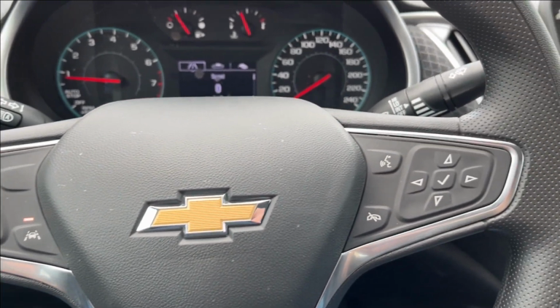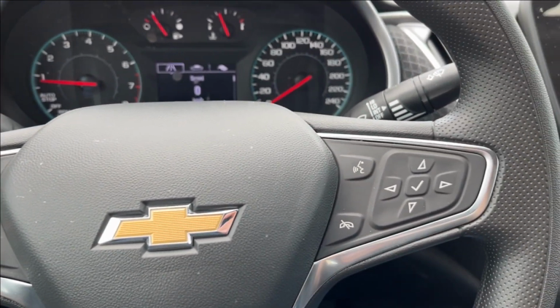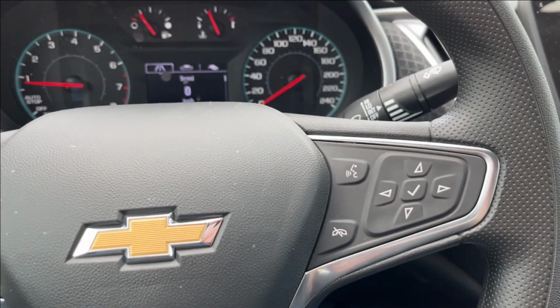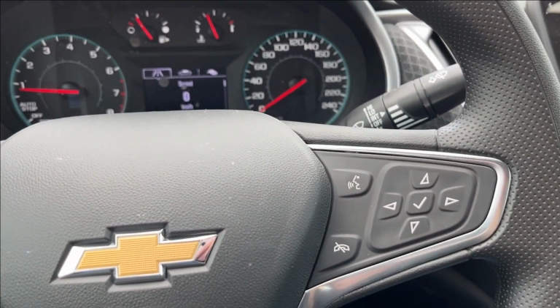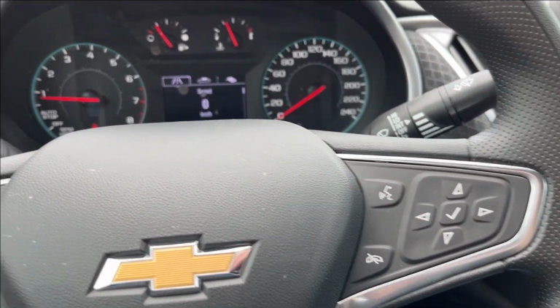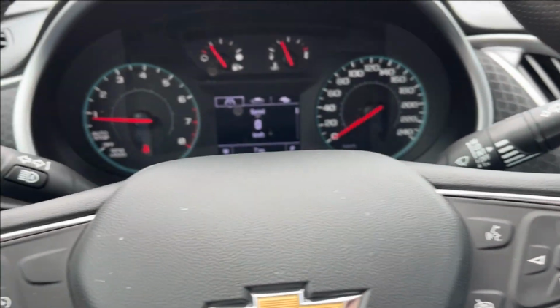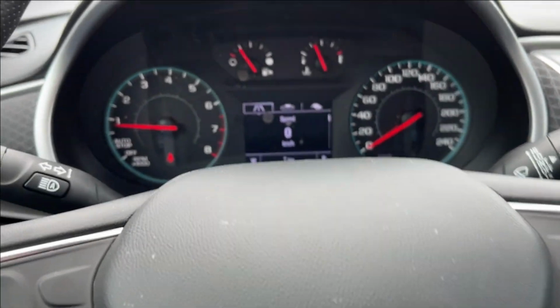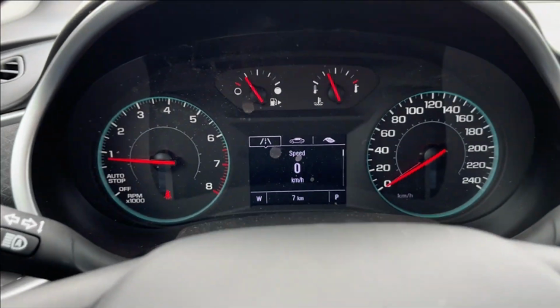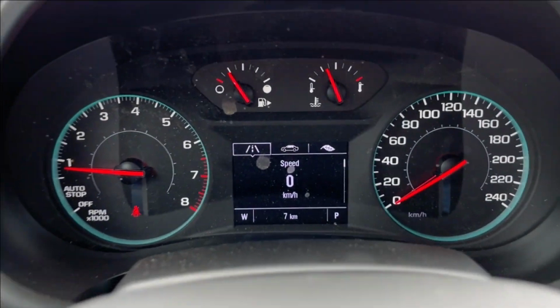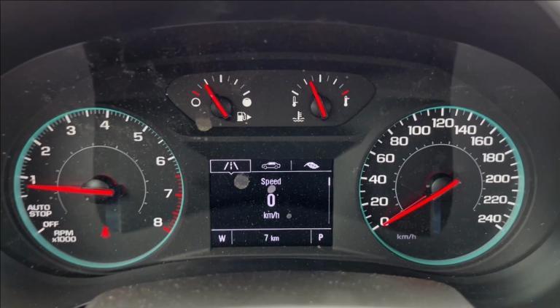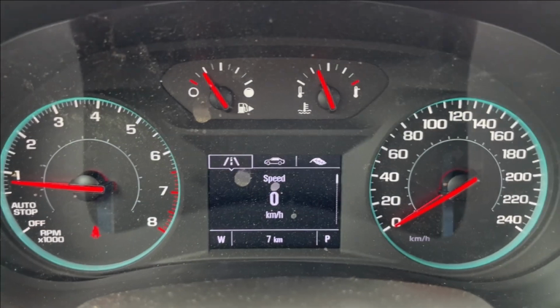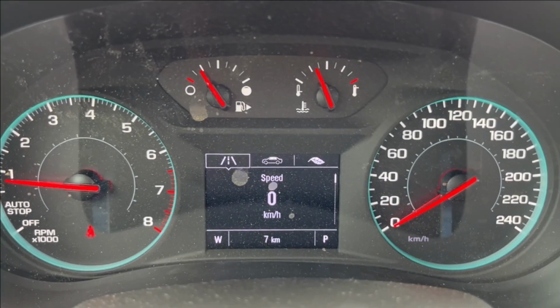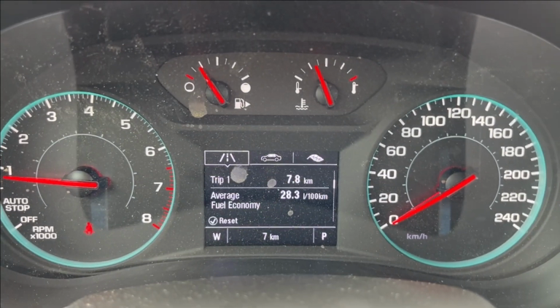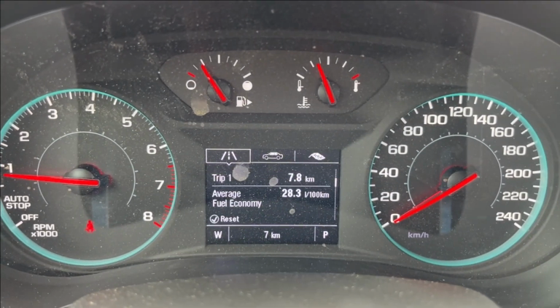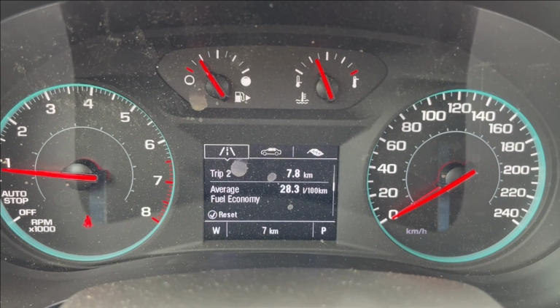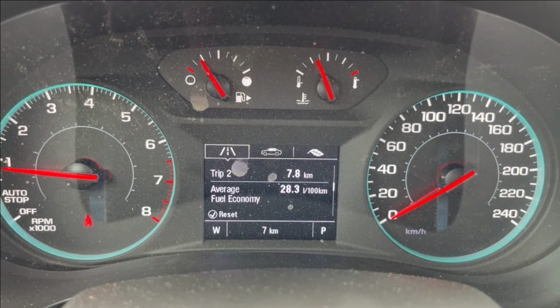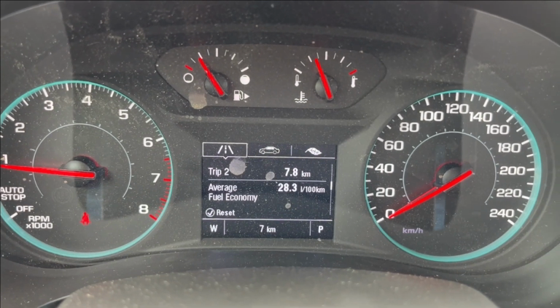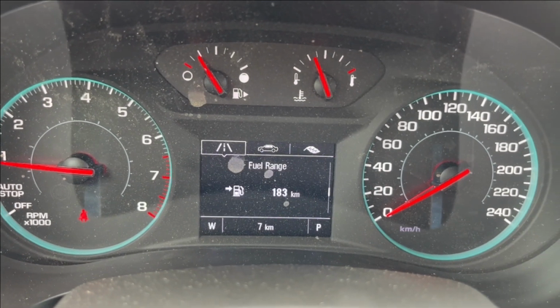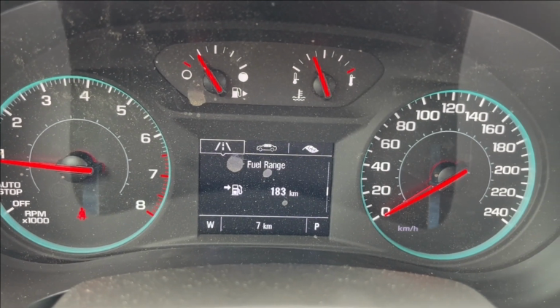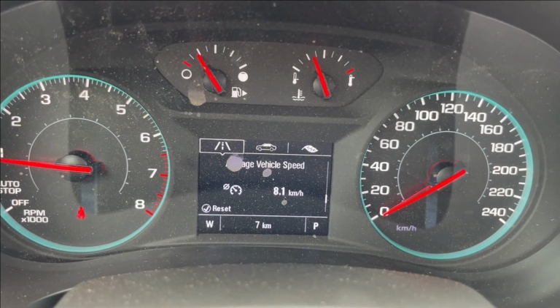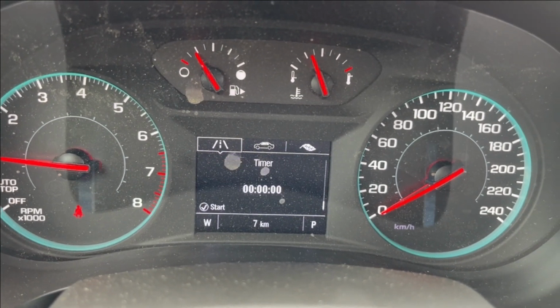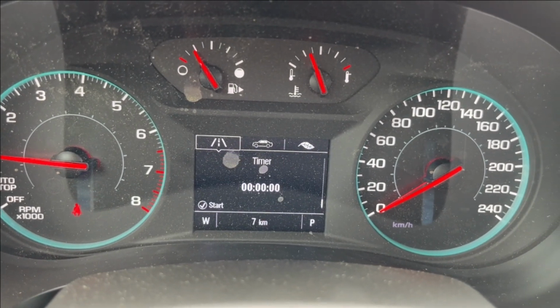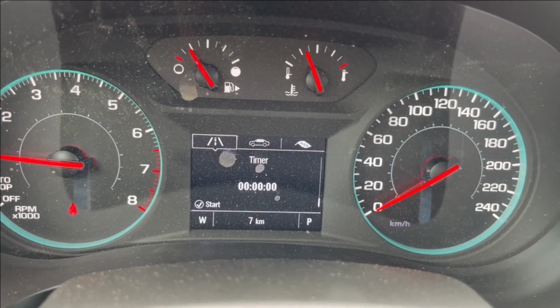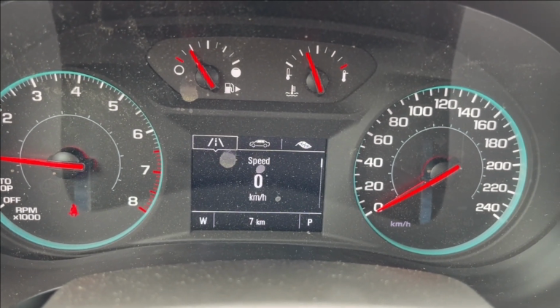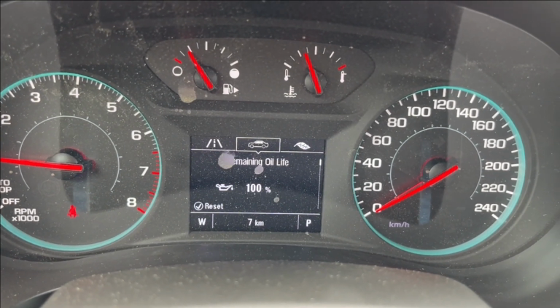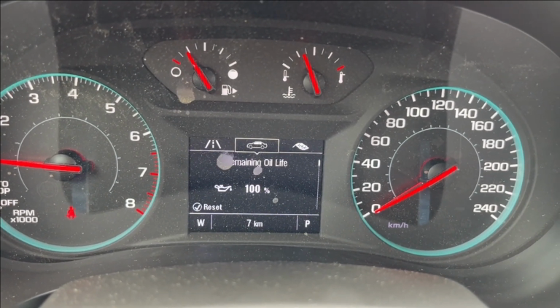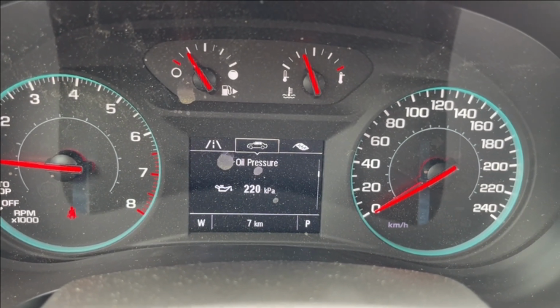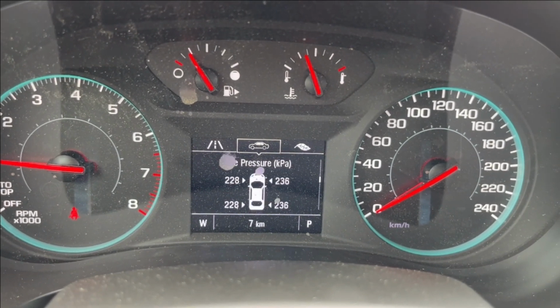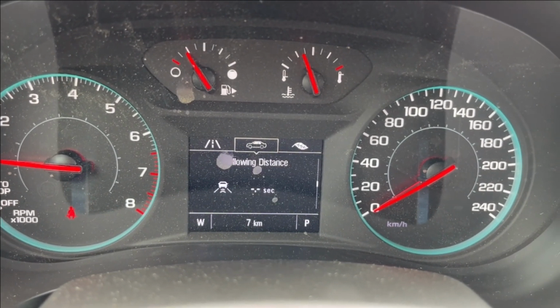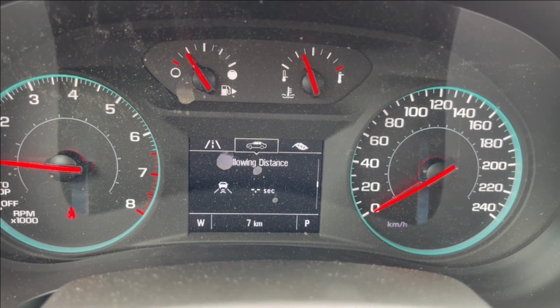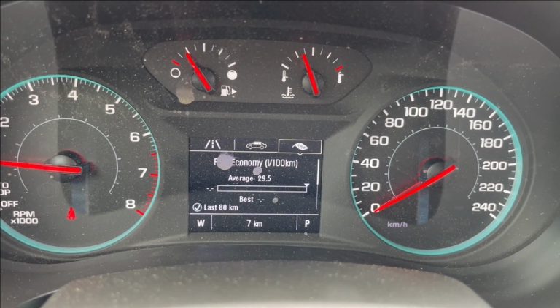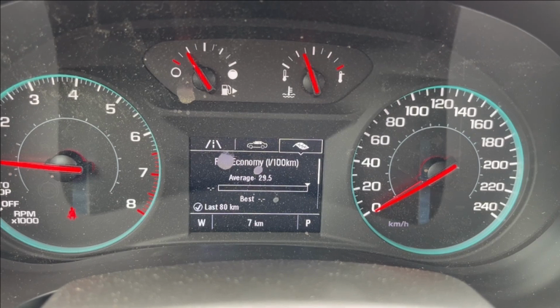On the right side is your voice recognition and odometer cluster control. Through the odometer cluster you can pretty much access all your vehicle information, including your trip info, vehicle speed, as well as your gauges, and you also have your eco index.